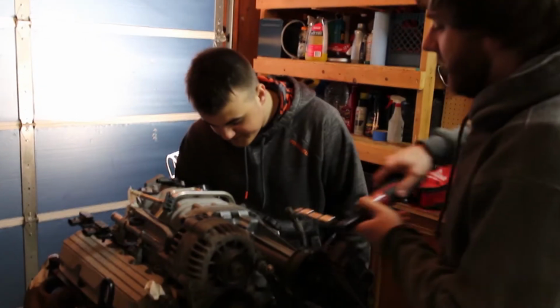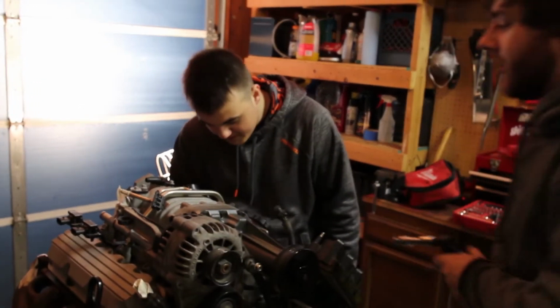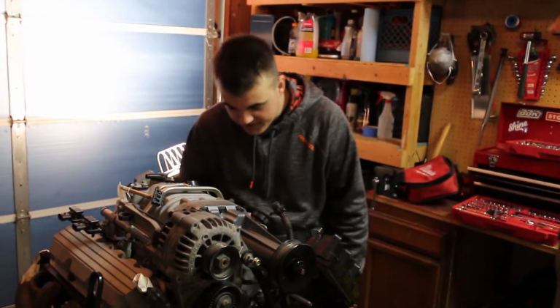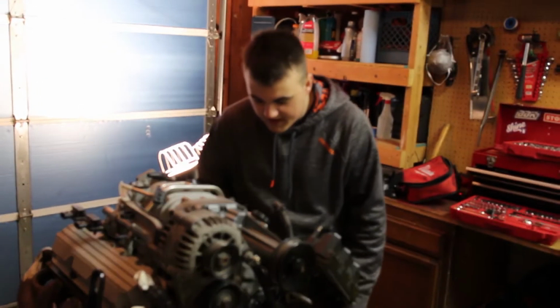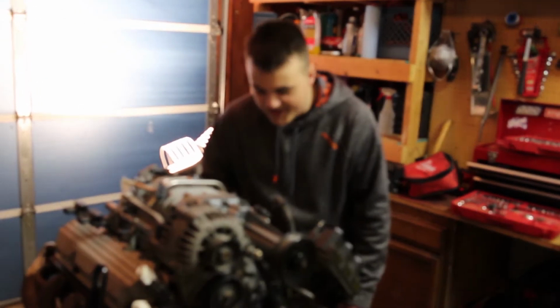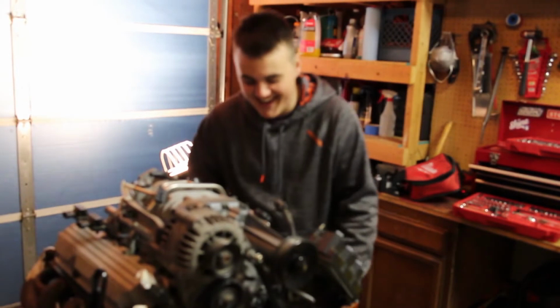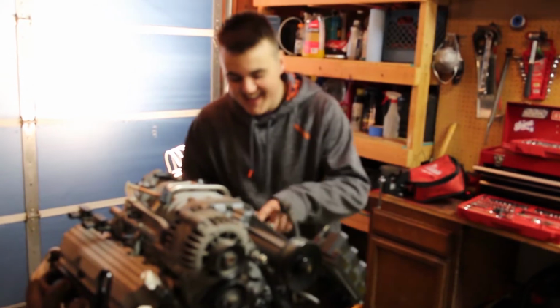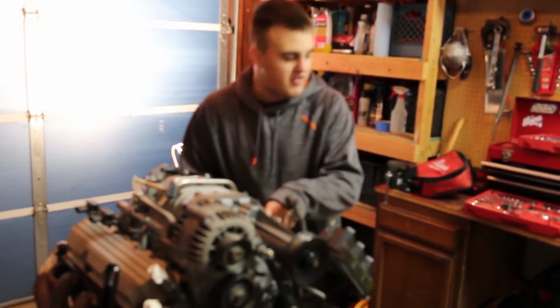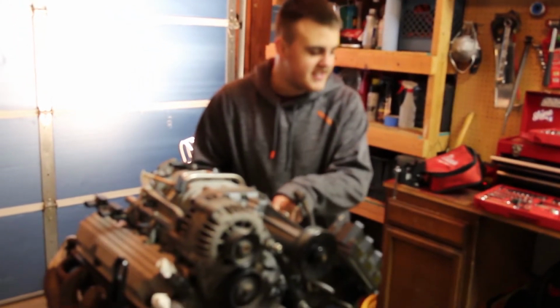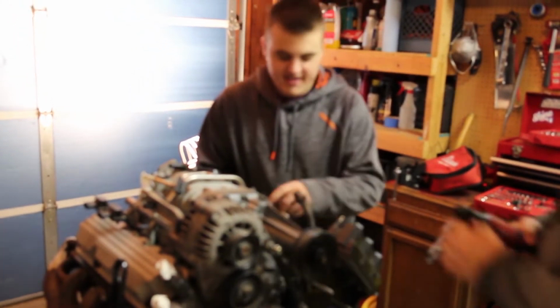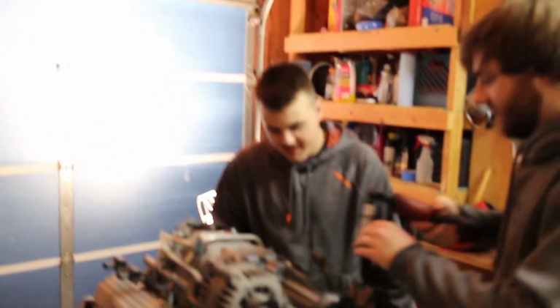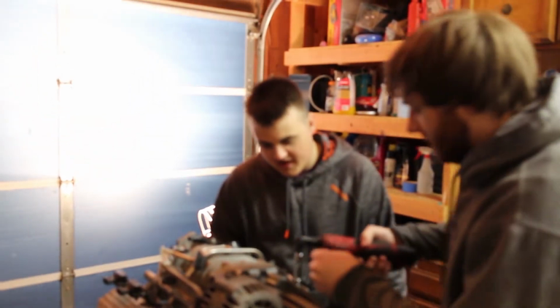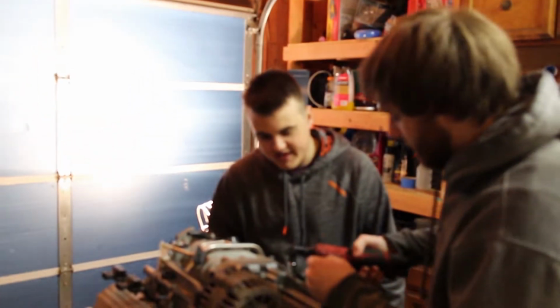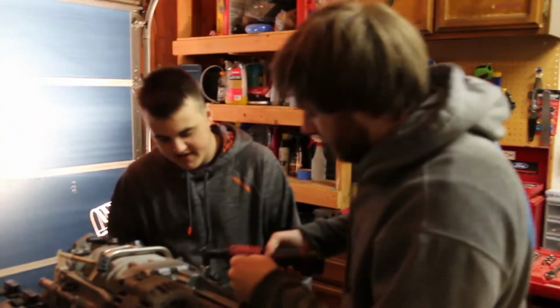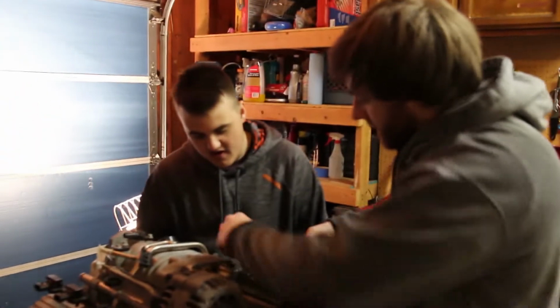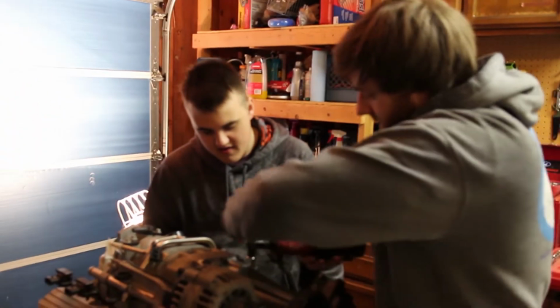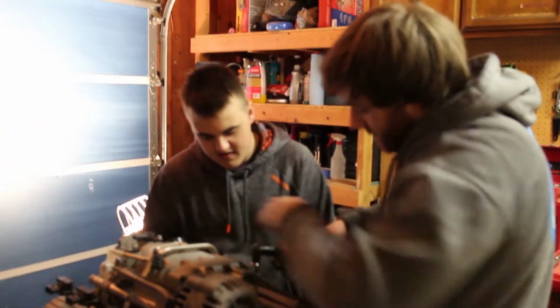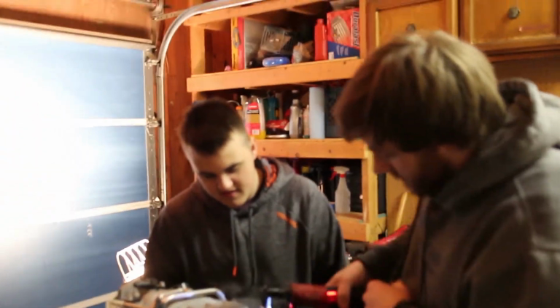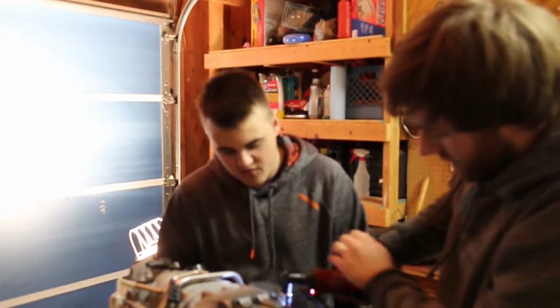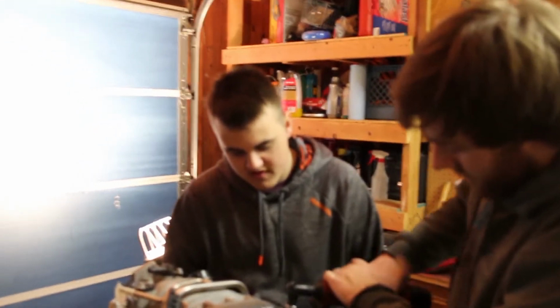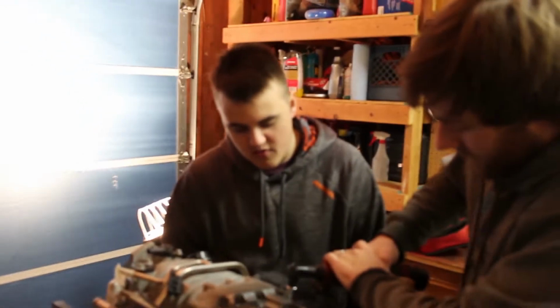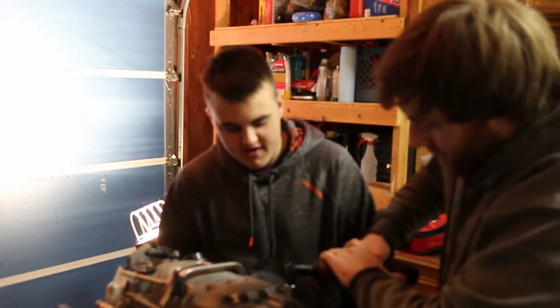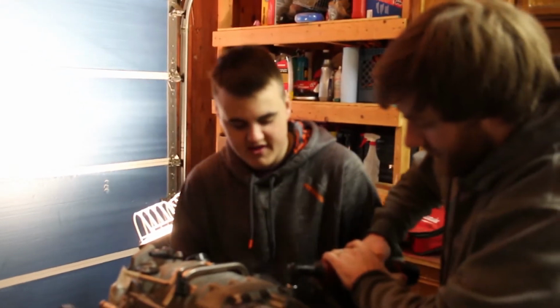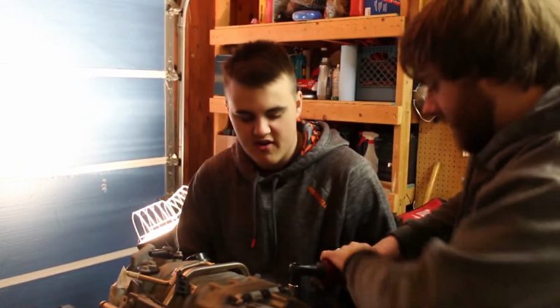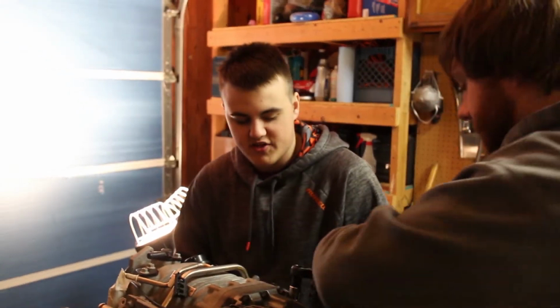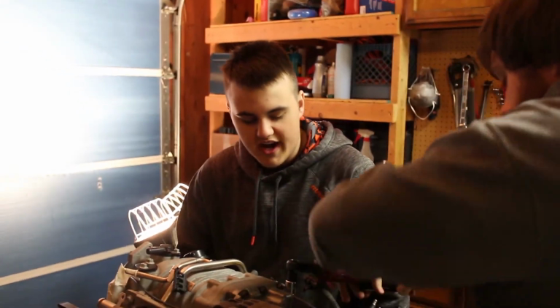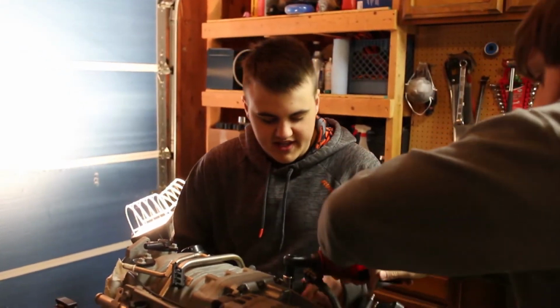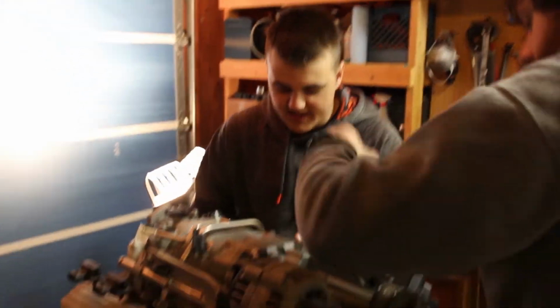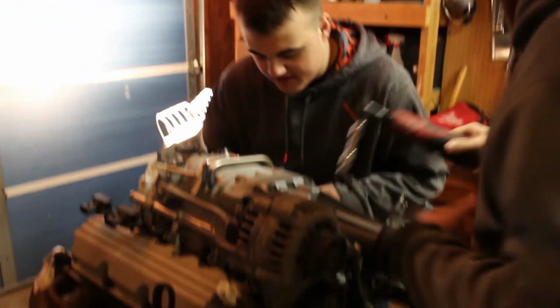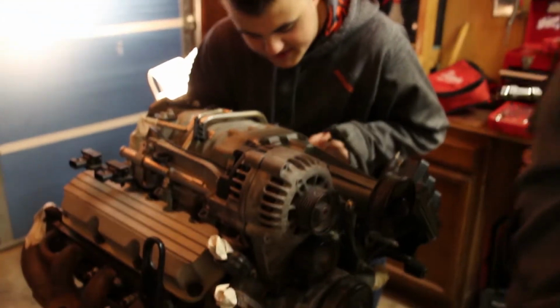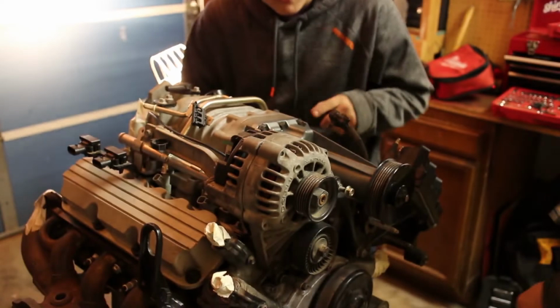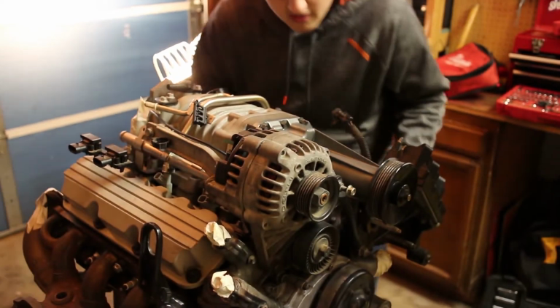Because we're not going to take care of it — it's going to get fucking flogged. Let's start on that supercharger. Actually, let's get the fuel rail off. They're eights, I think.